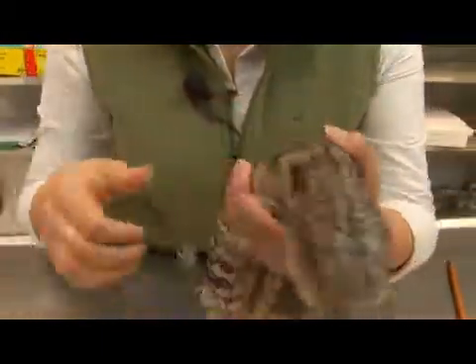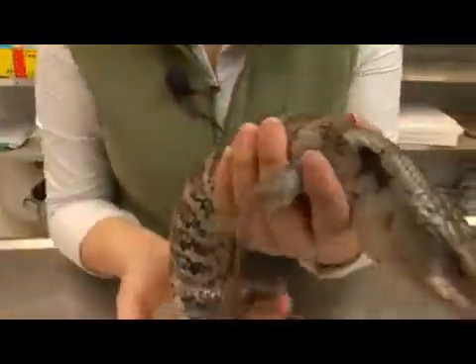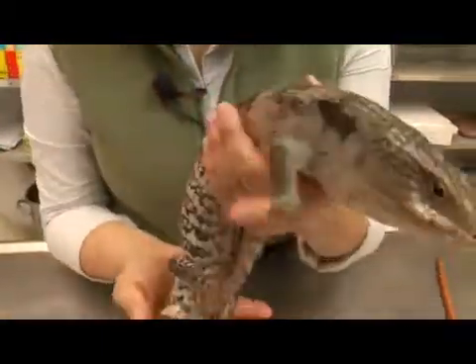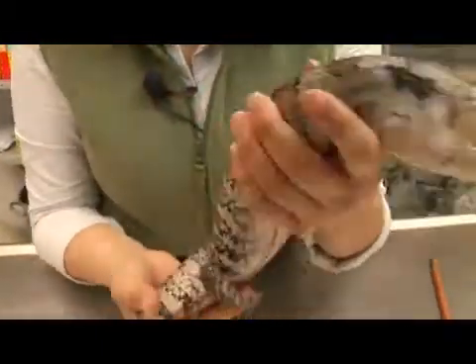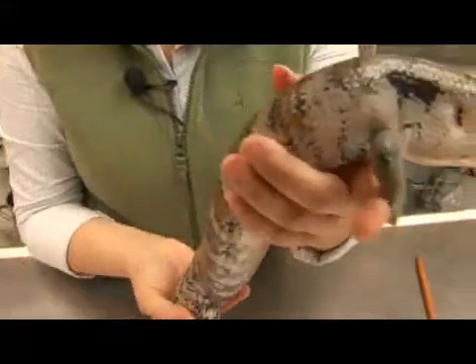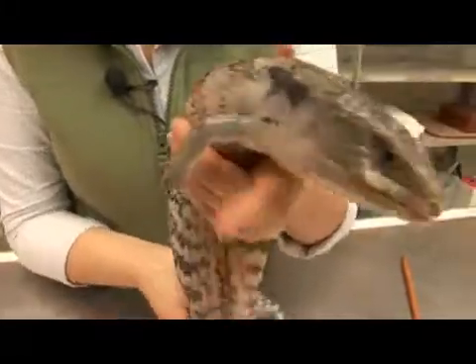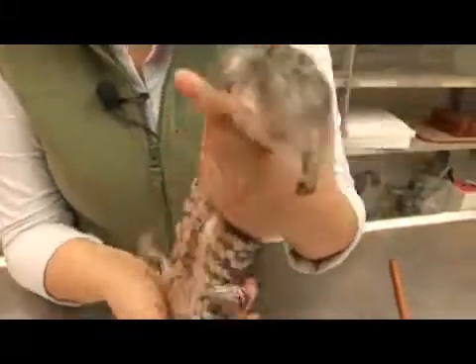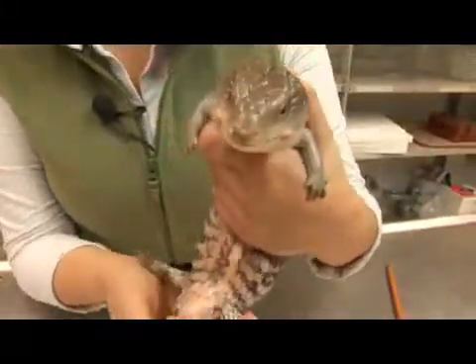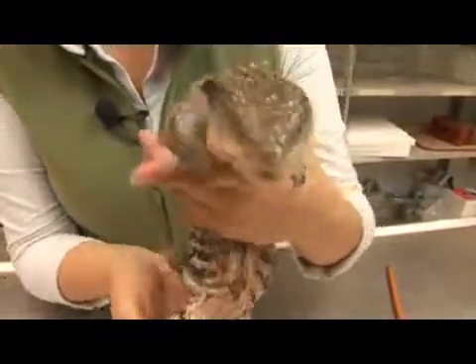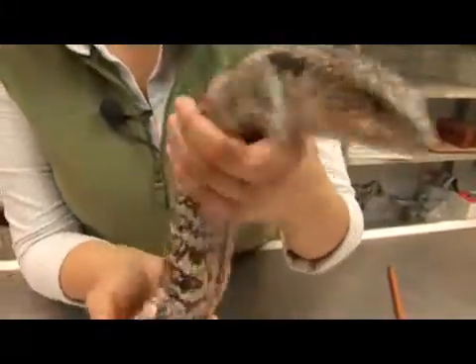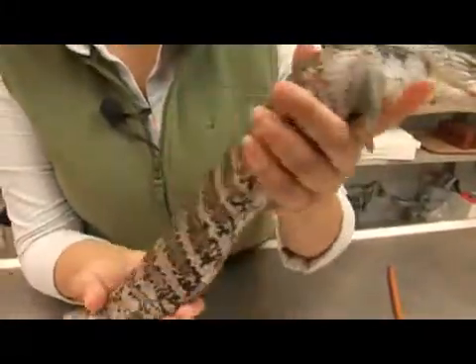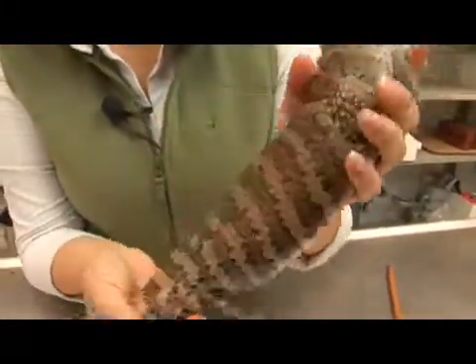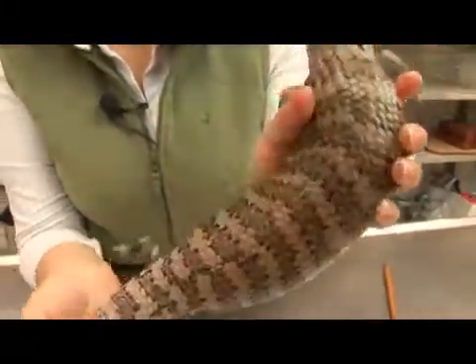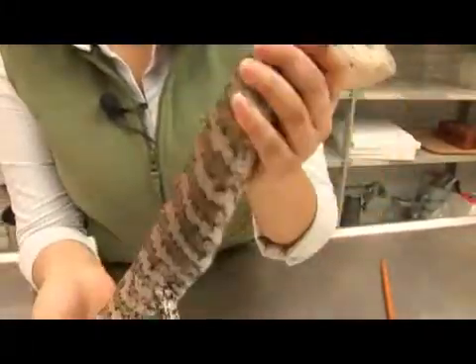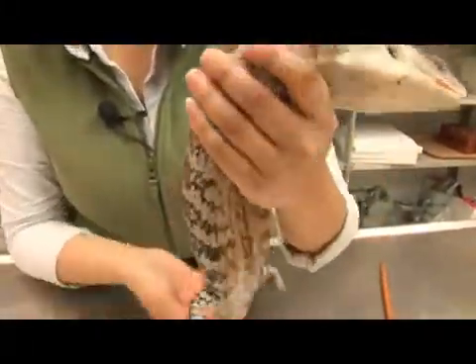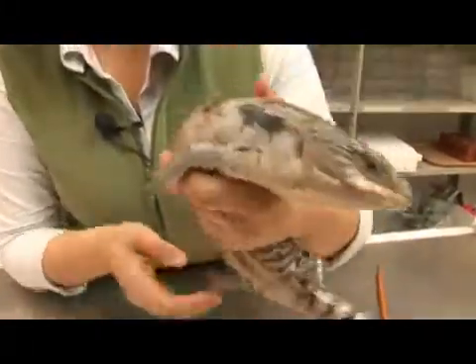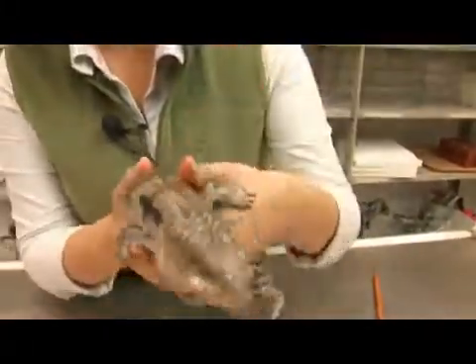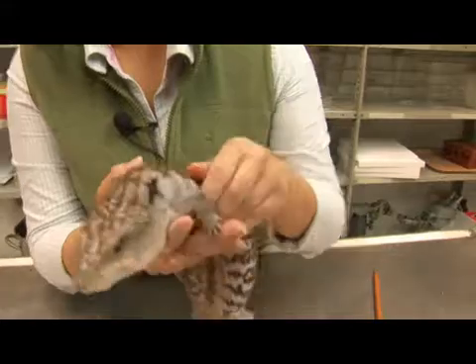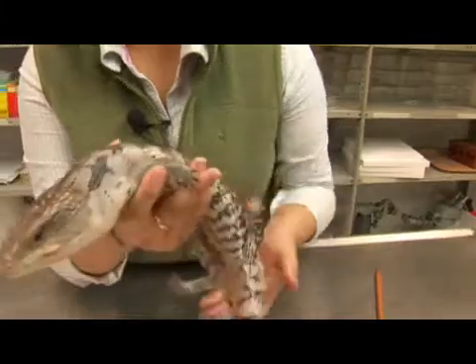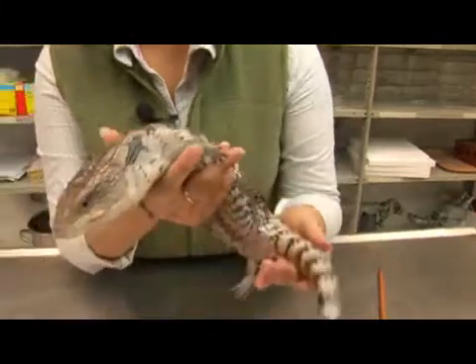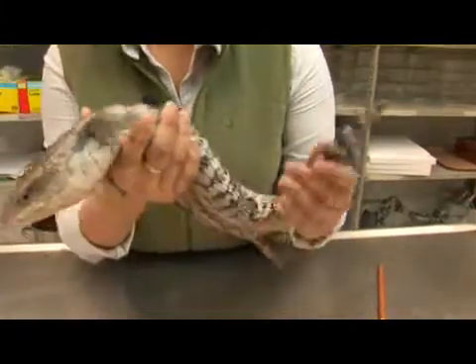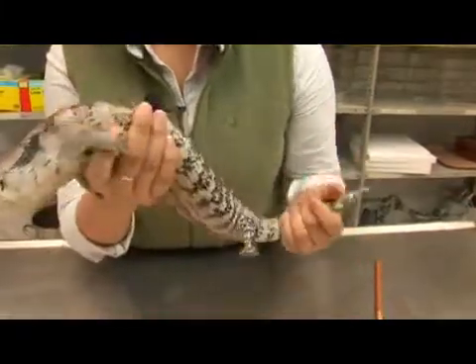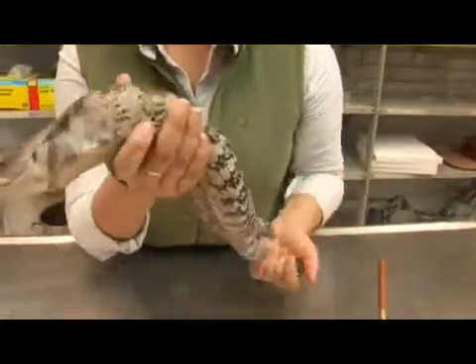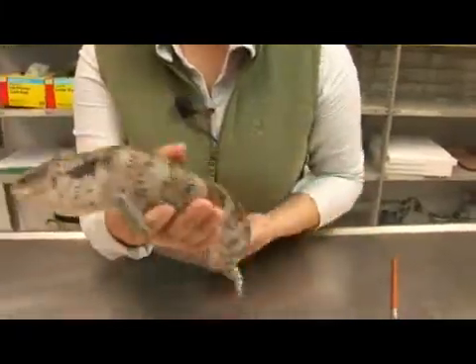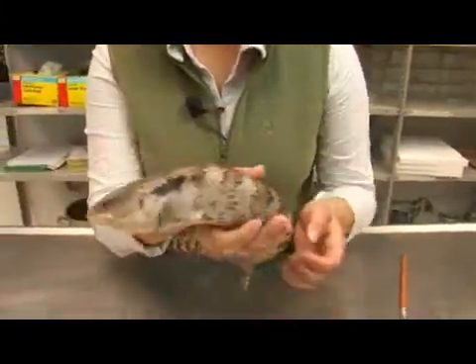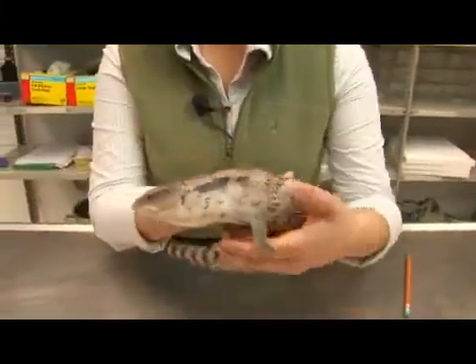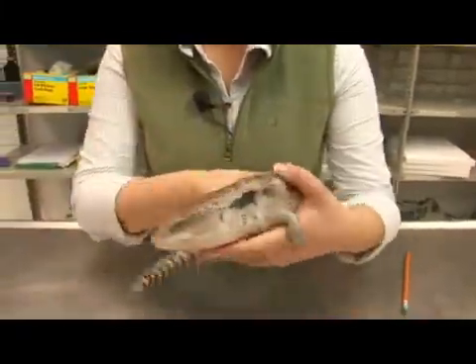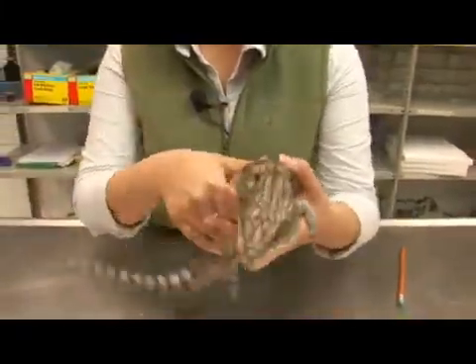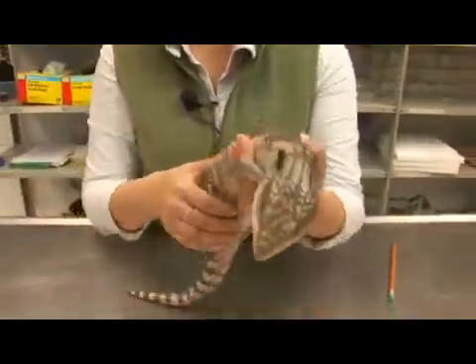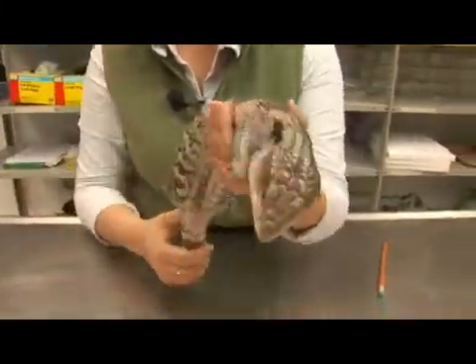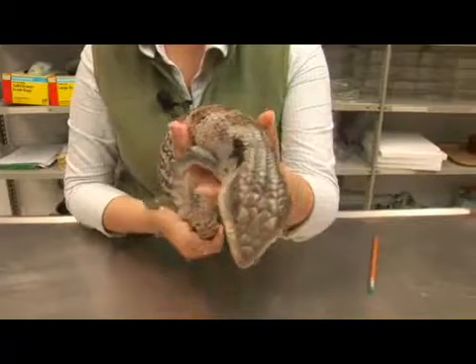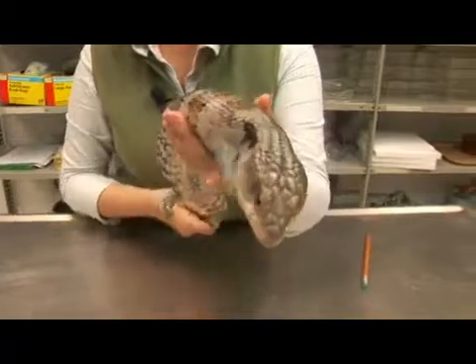Unlike most lizards, these guys do not lay eggs, which makes them pretty special. They can give live birth to up to 5 to 15 young after a 100 day gestation period.